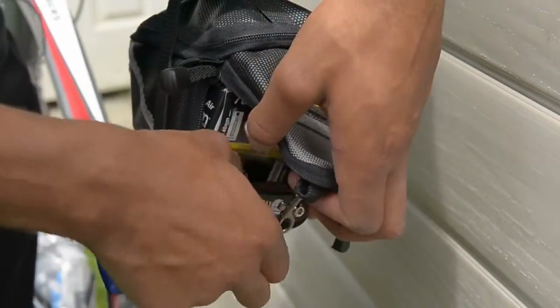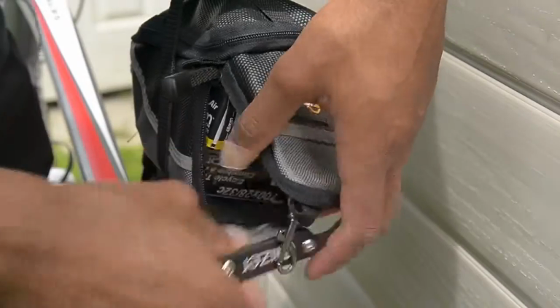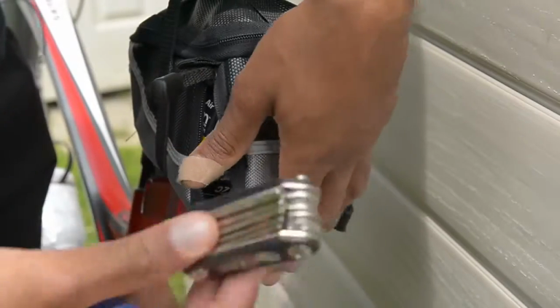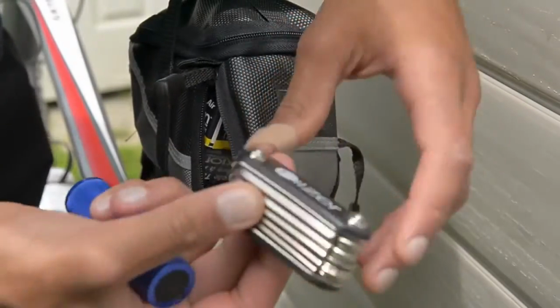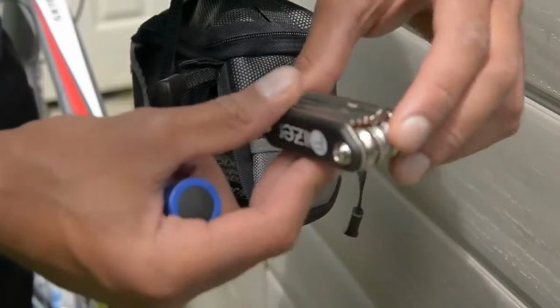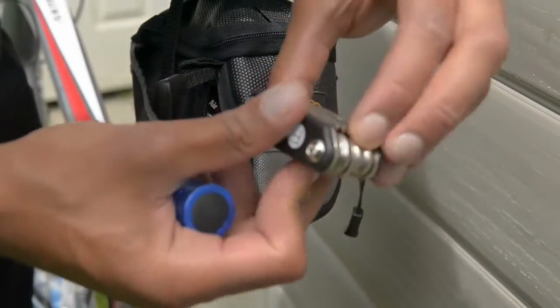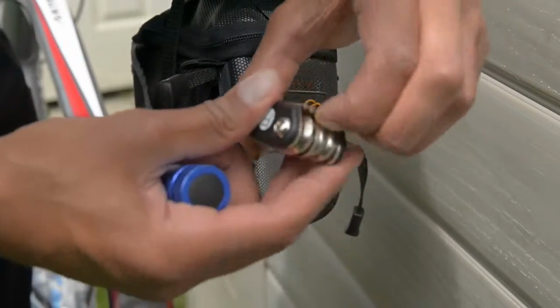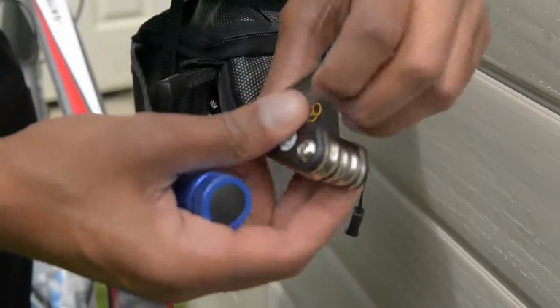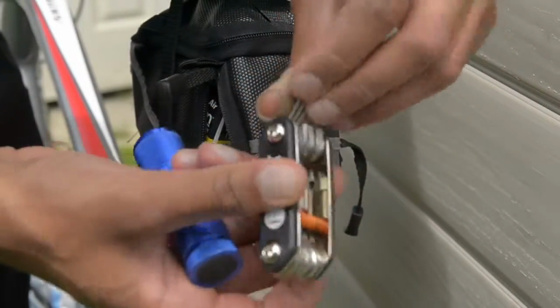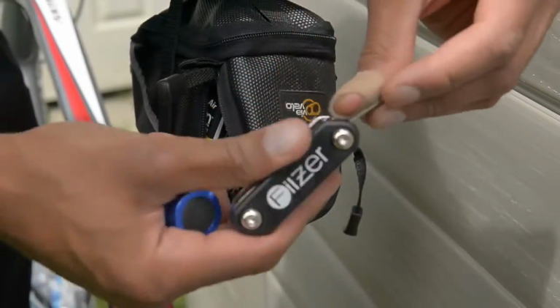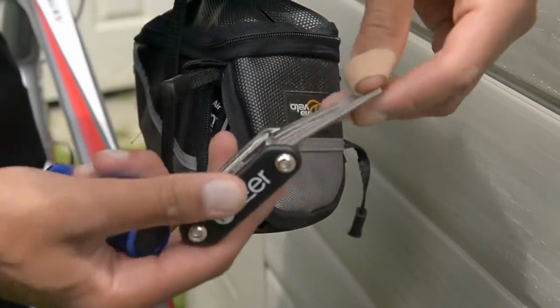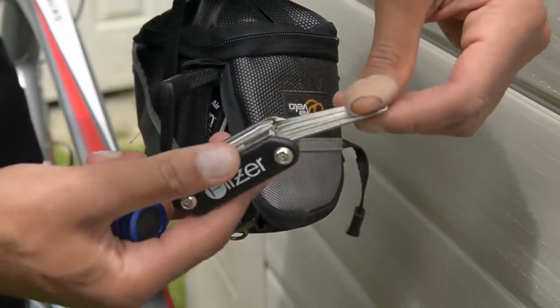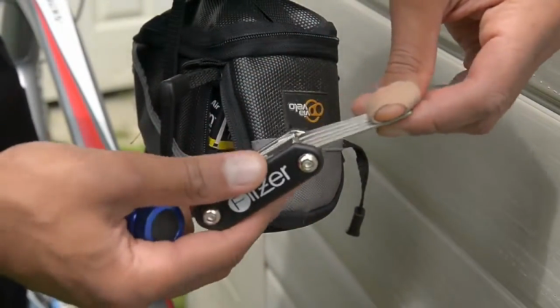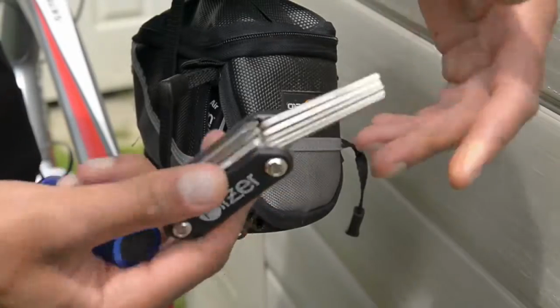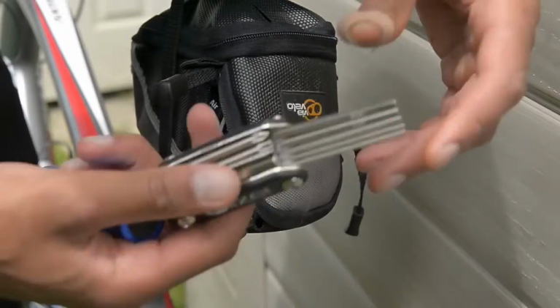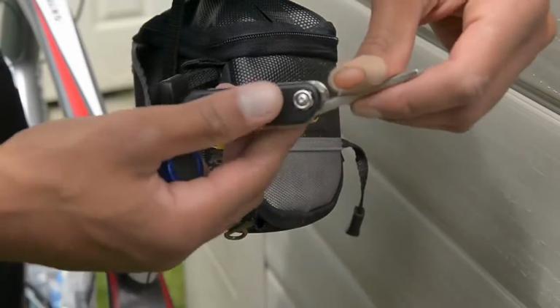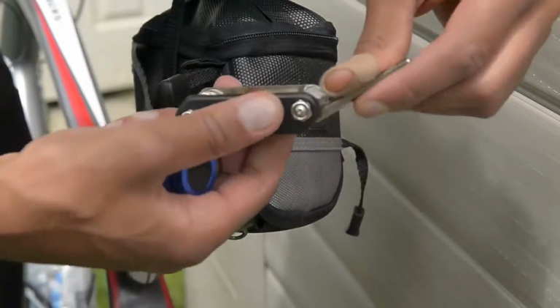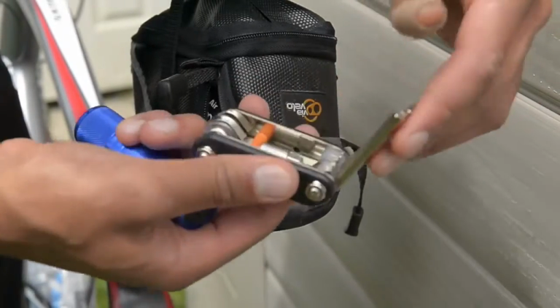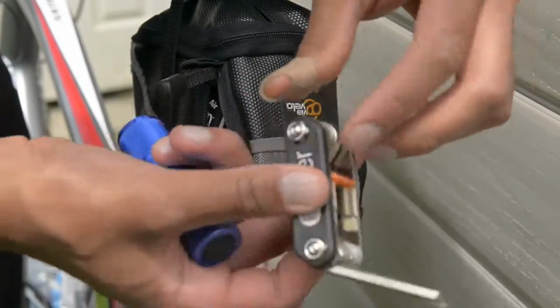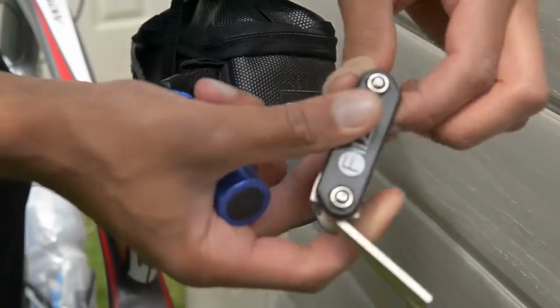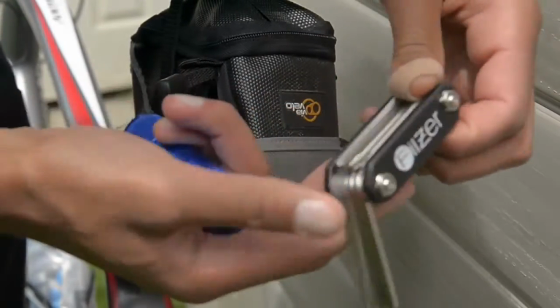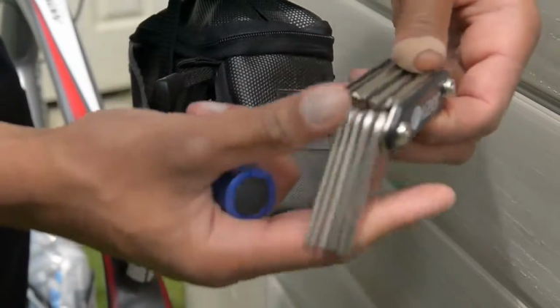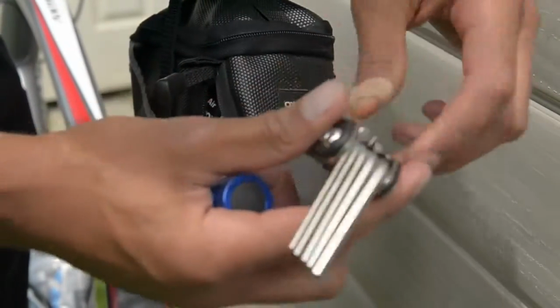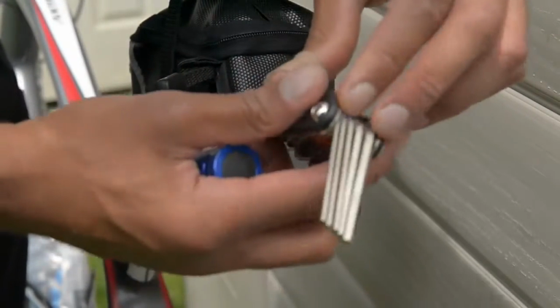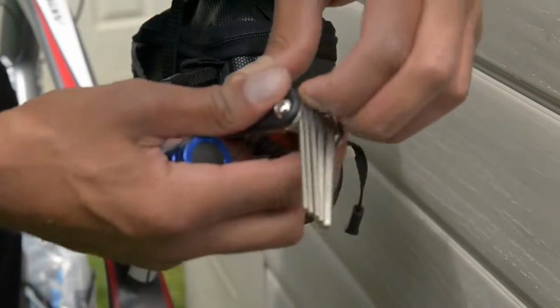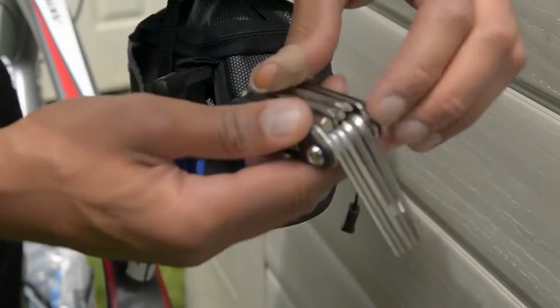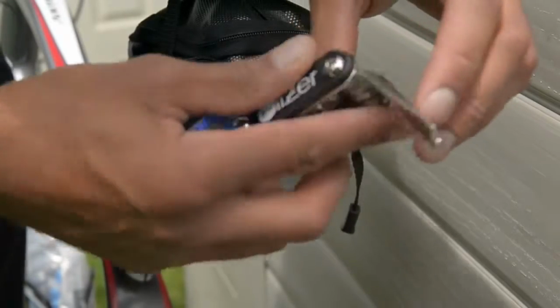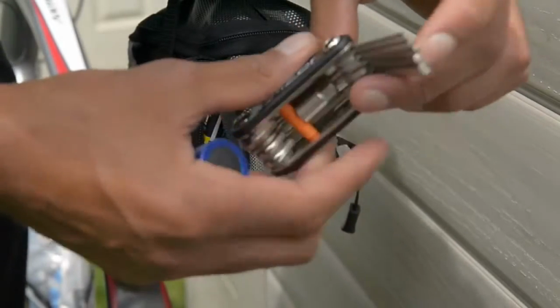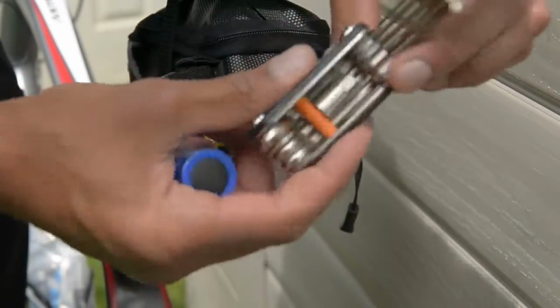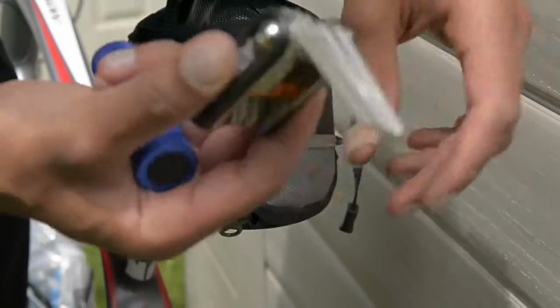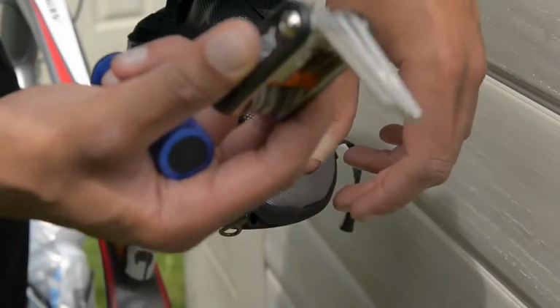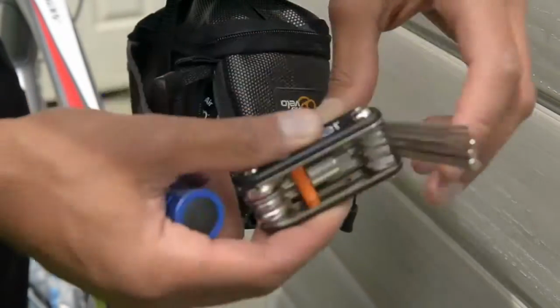I've got a mini tool here, and in case I need to adjust my handlebars, take something off, fix my pedals or shoes — this comes in handy. So always bring this with you.